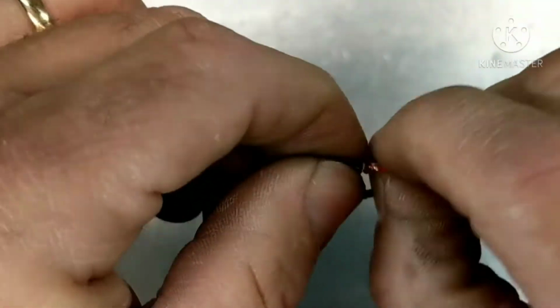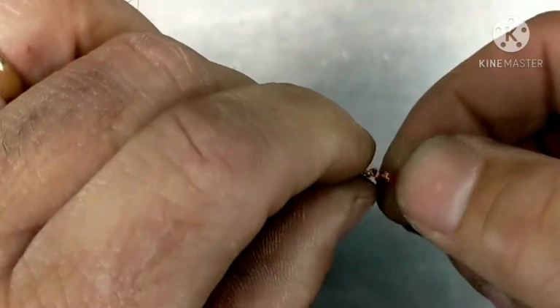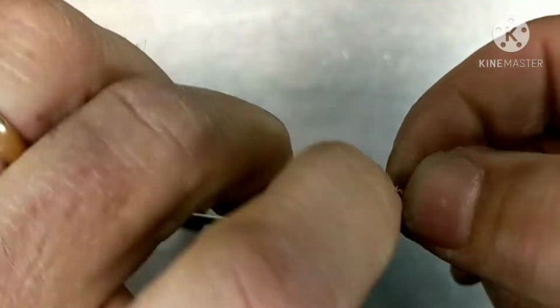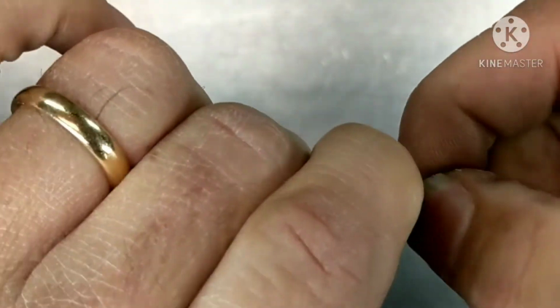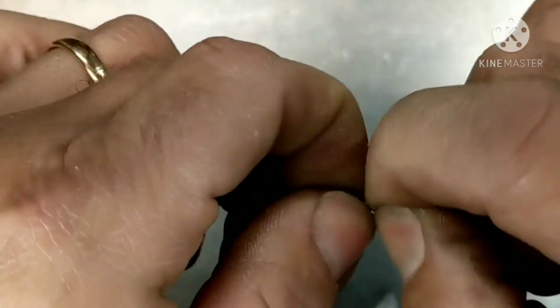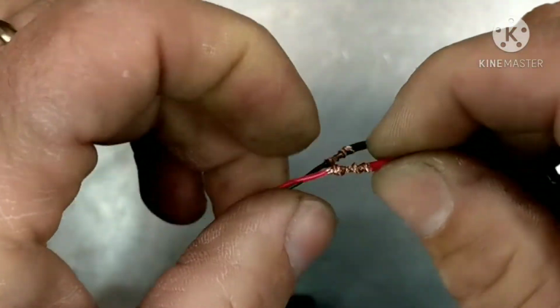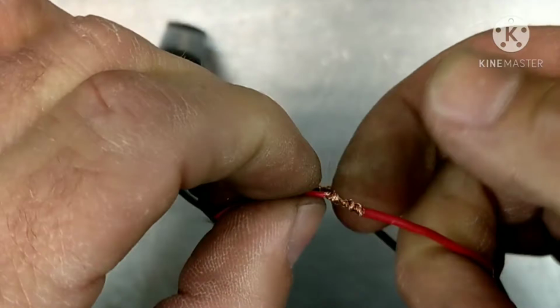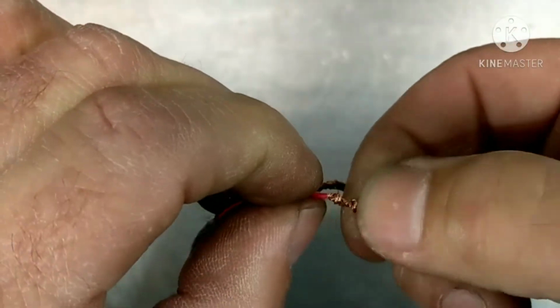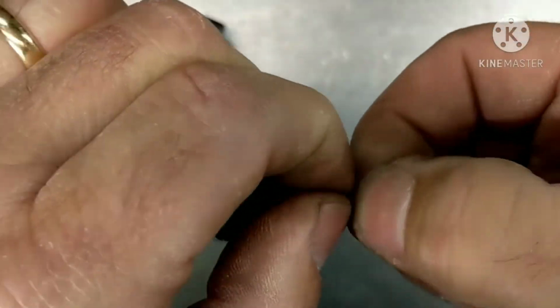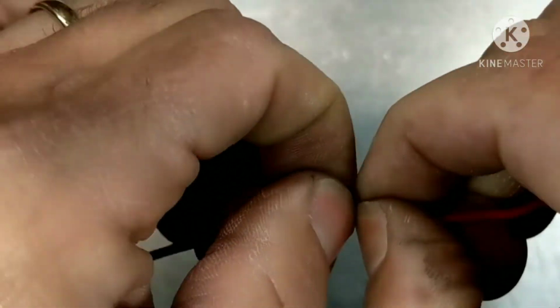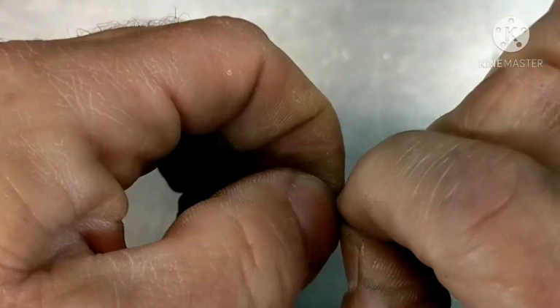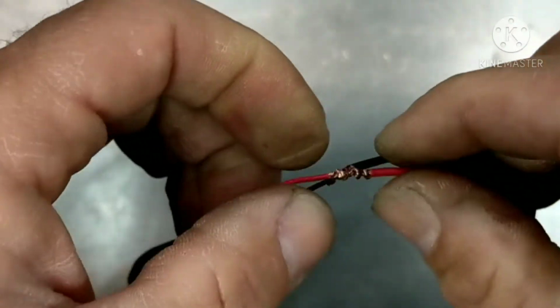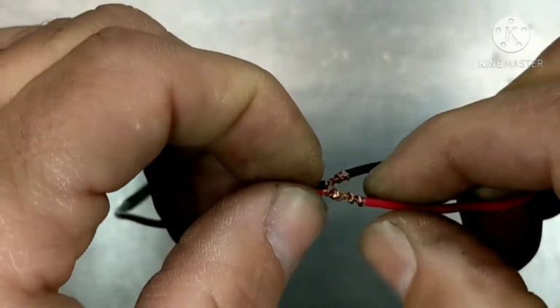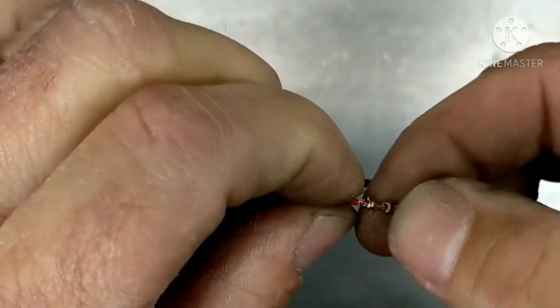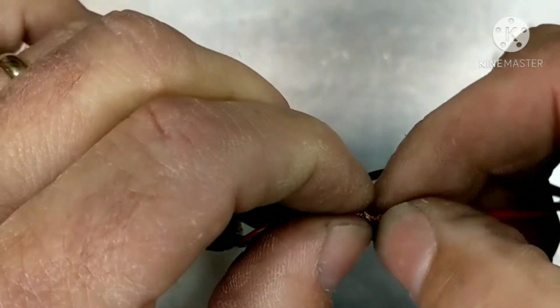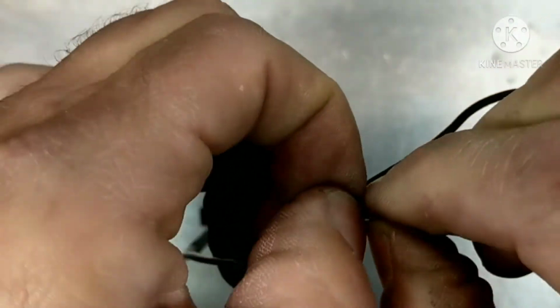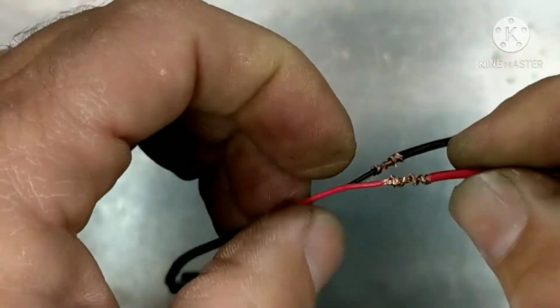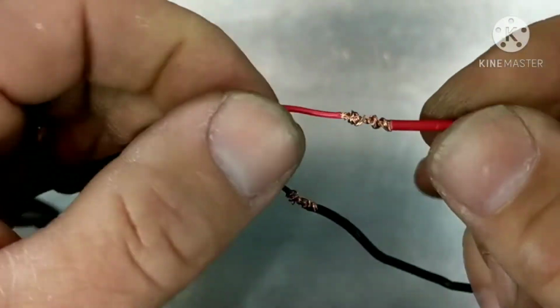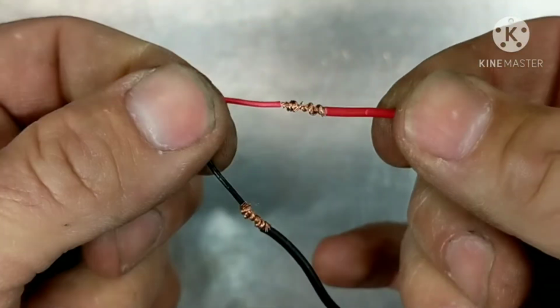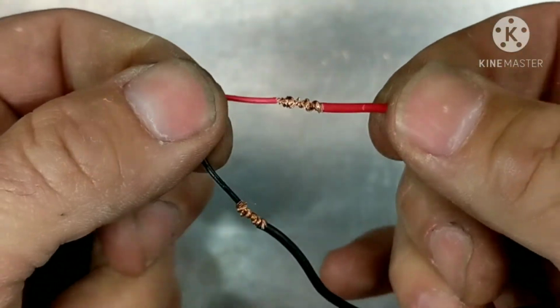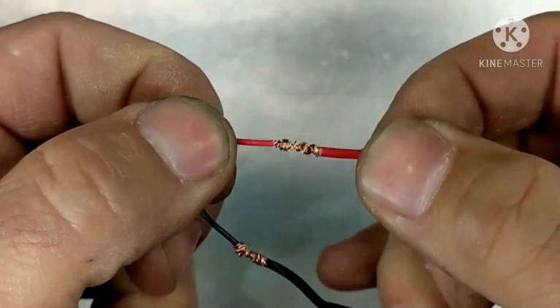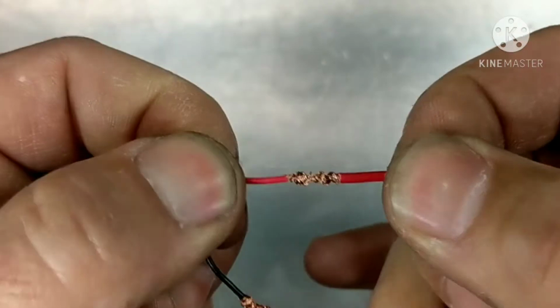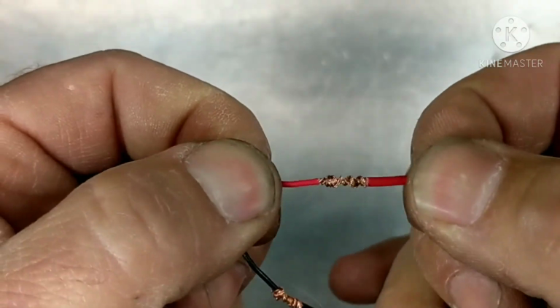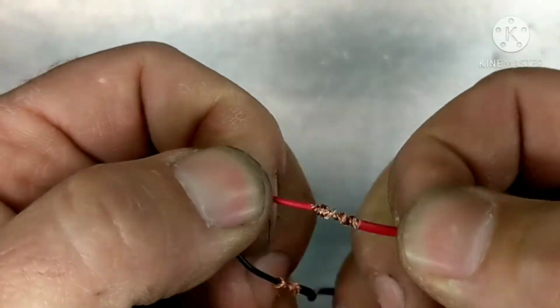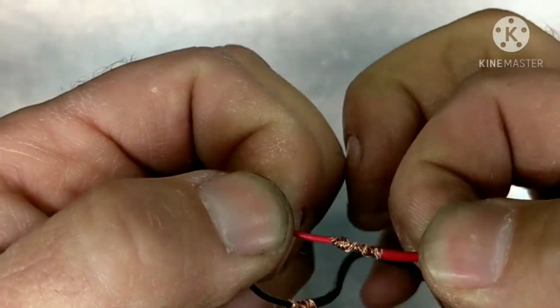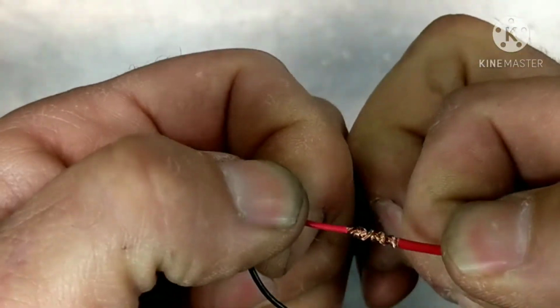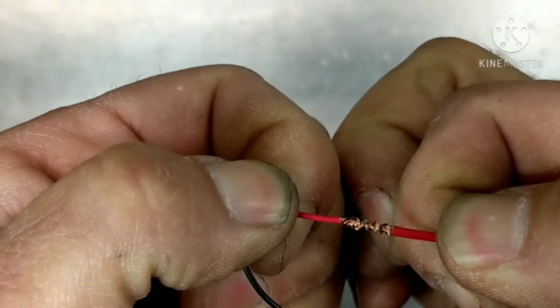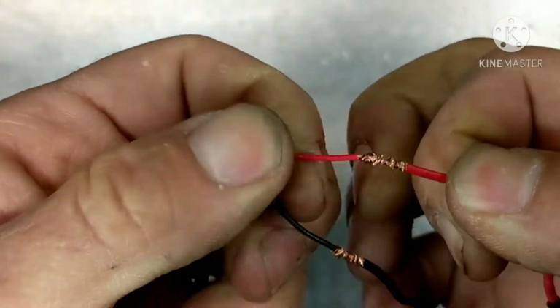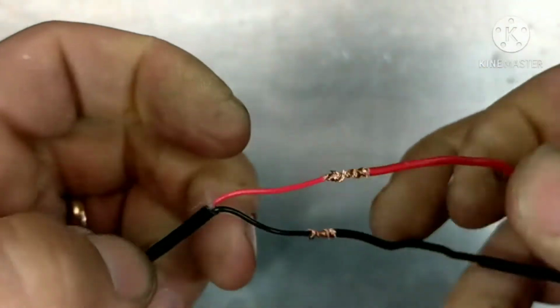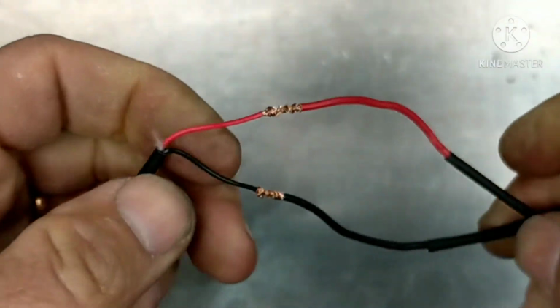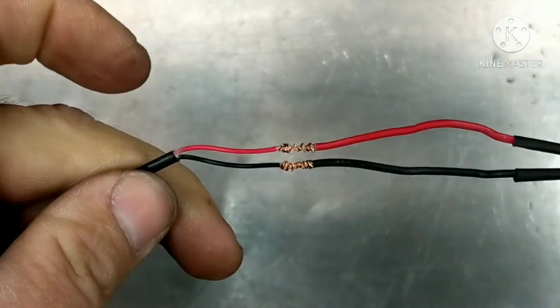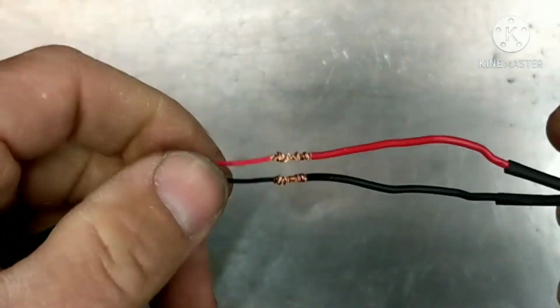When I get them all nice and tight wrapped up that way, I'm just going to grab them and really just spin them together tightly. Now we're looking something like that and these are solid — you can pull on this thing and really yank on it and it won't come apart.